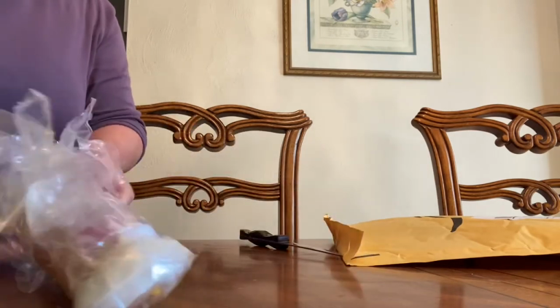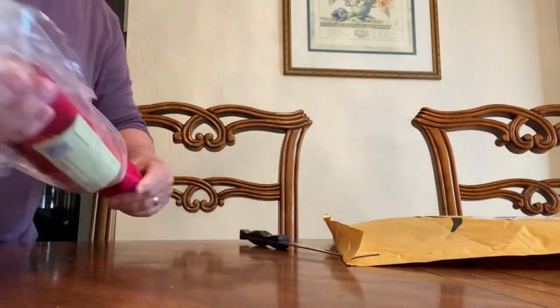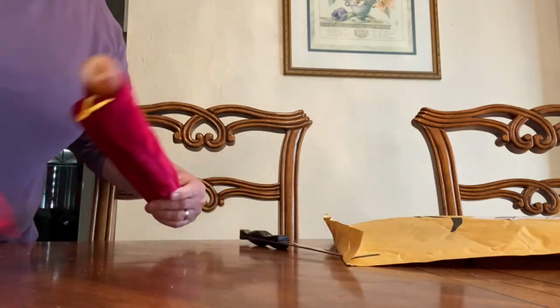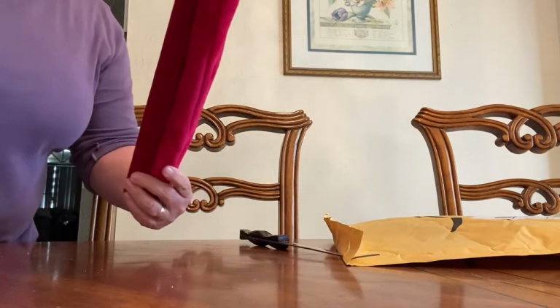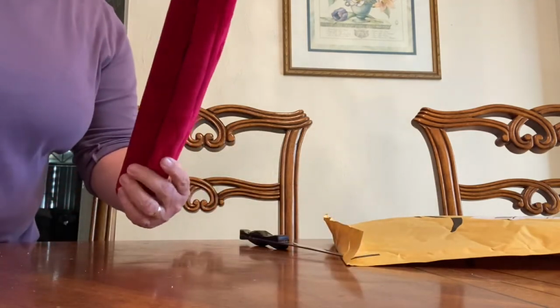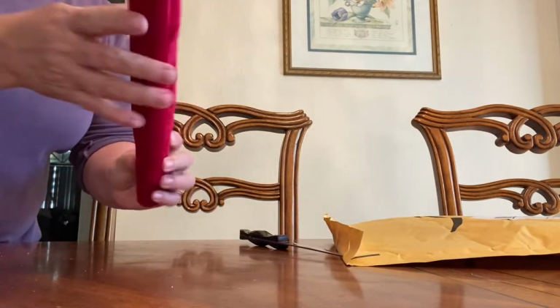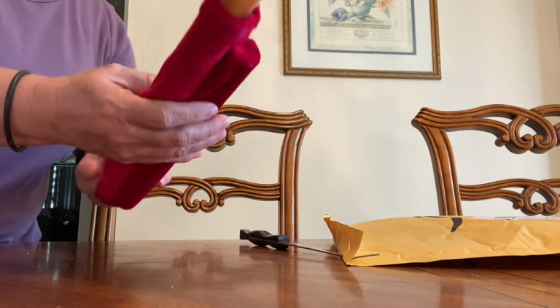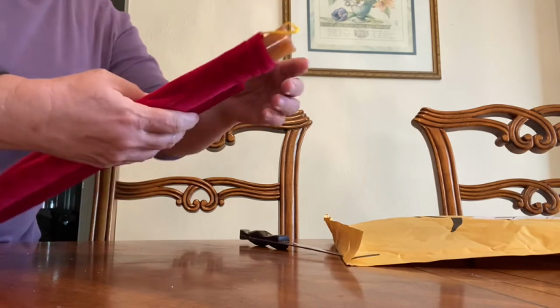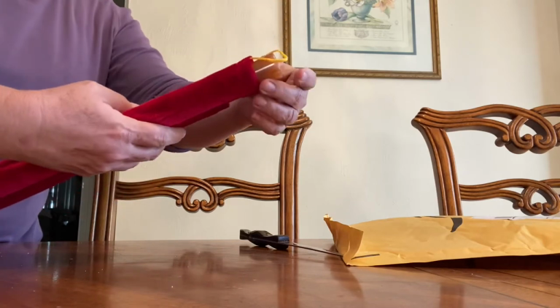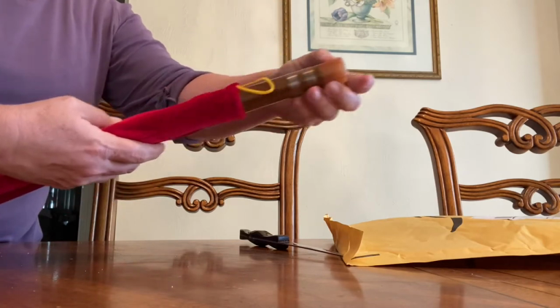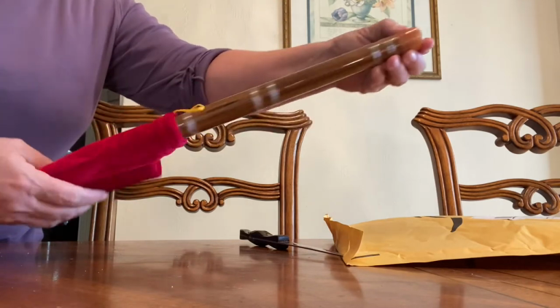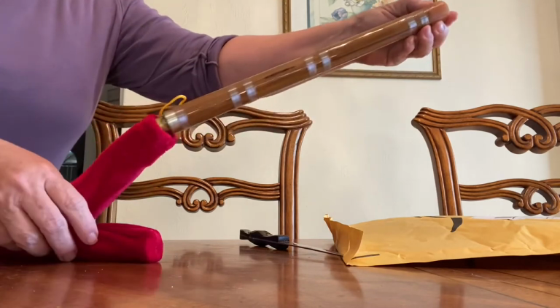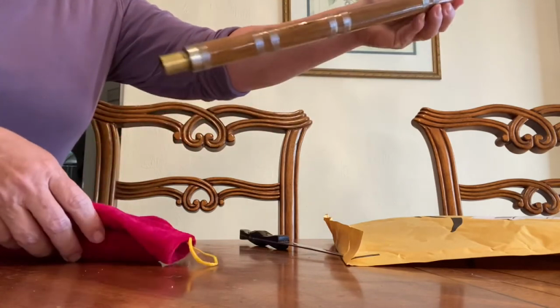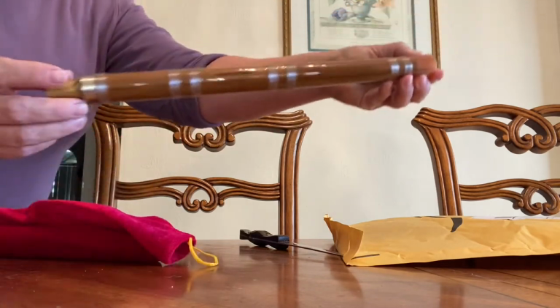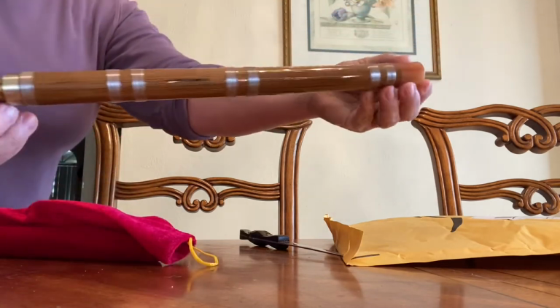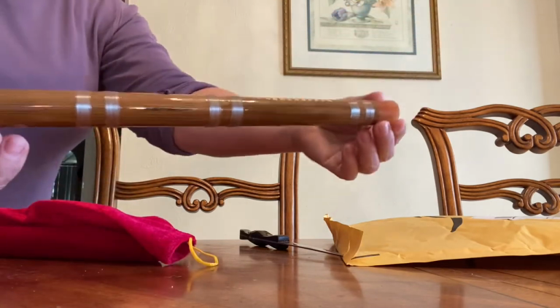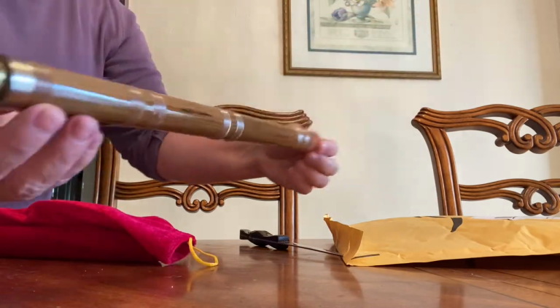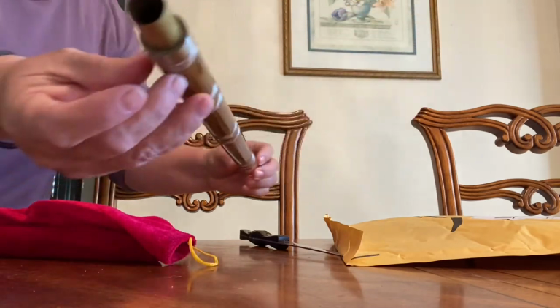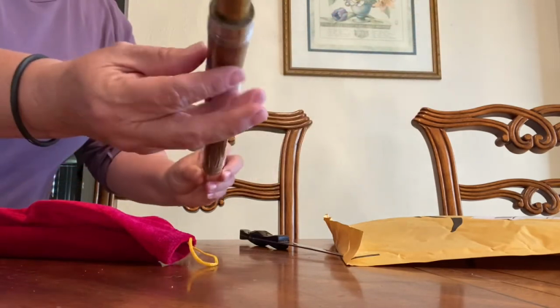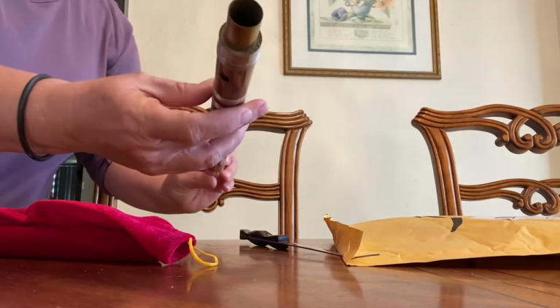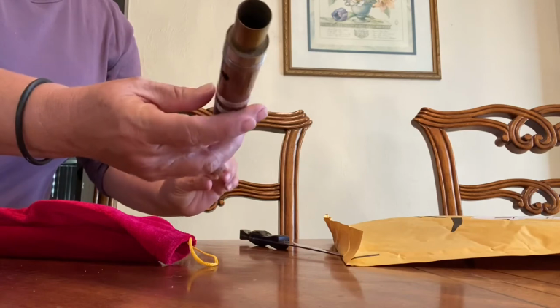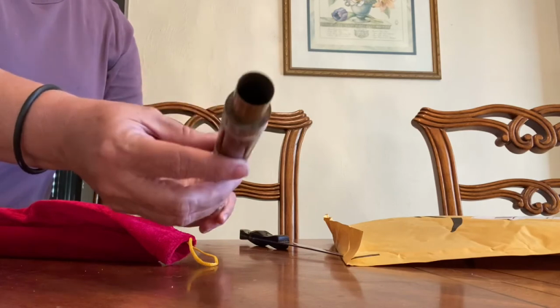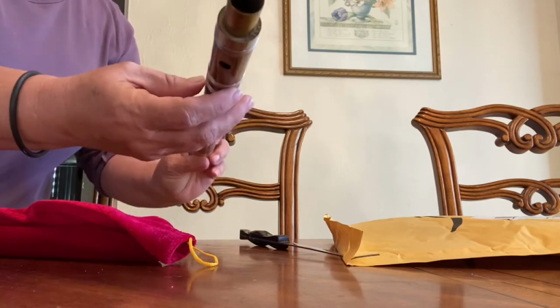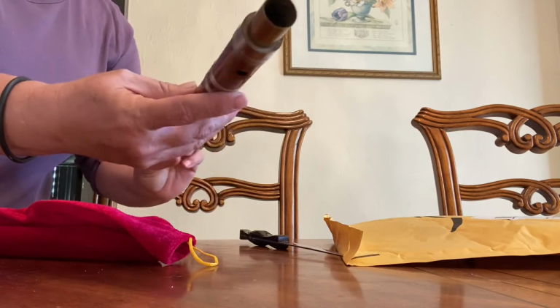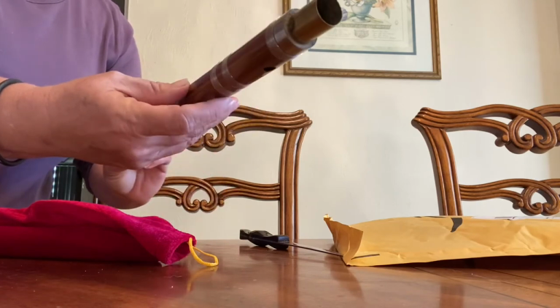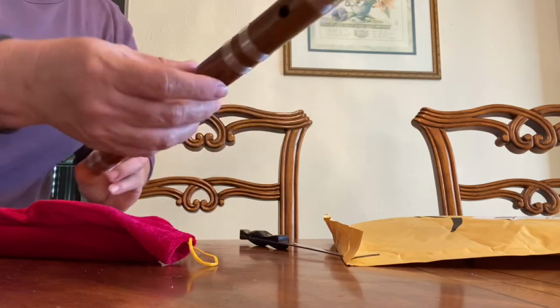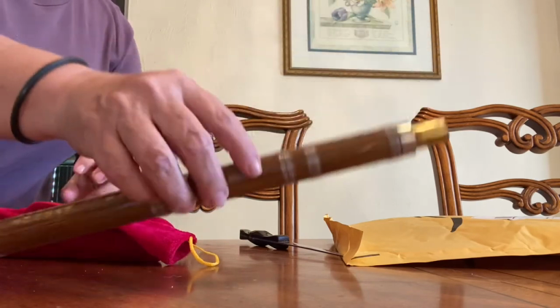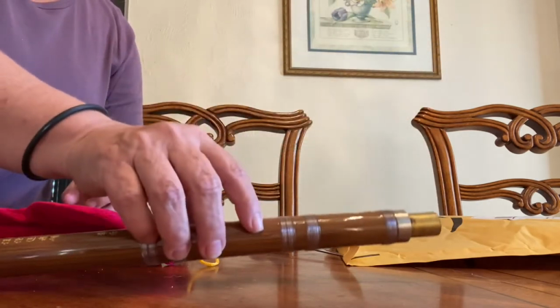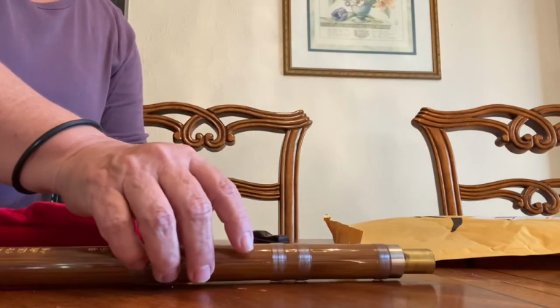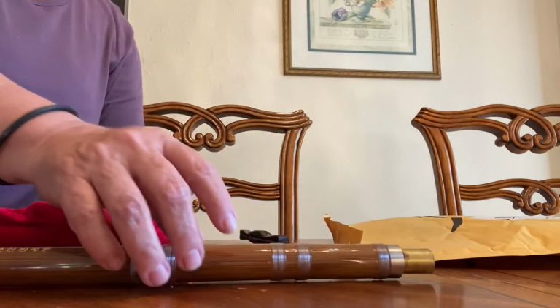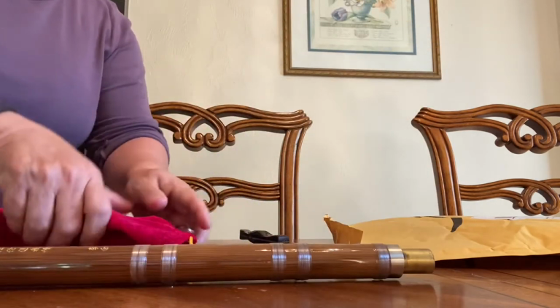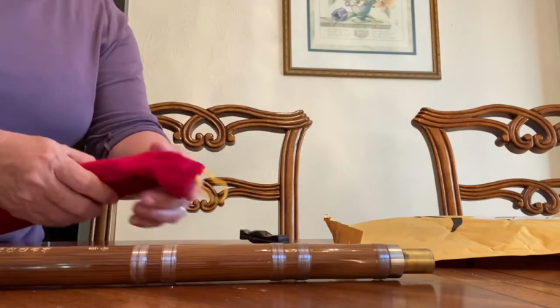It comes in the bag. It's a very unique style. I've never seen this before. Looks a very nice made.